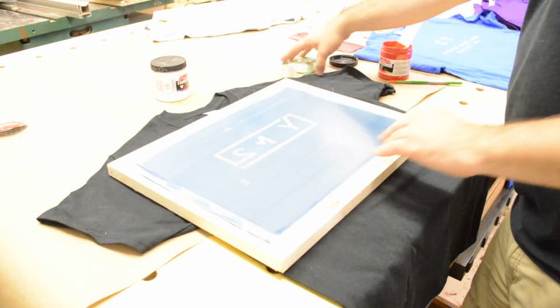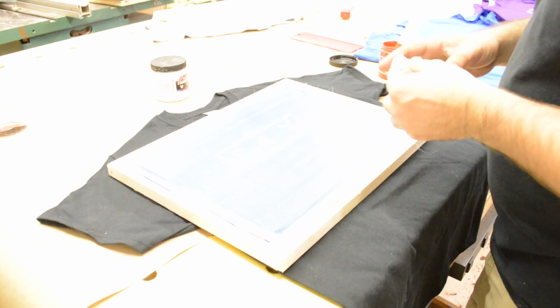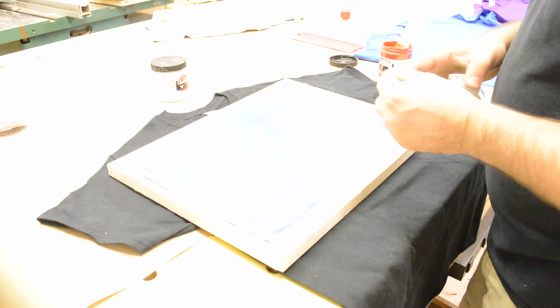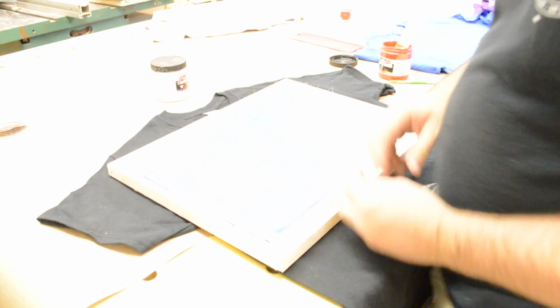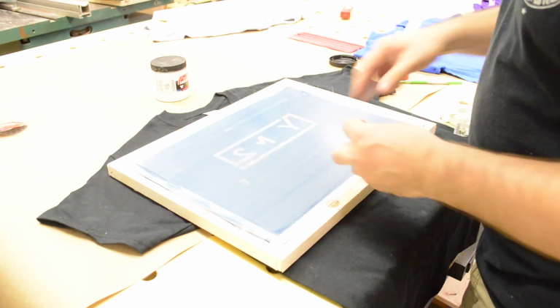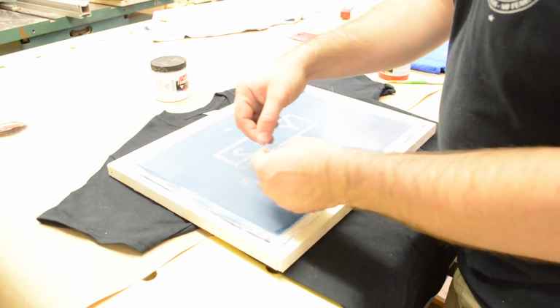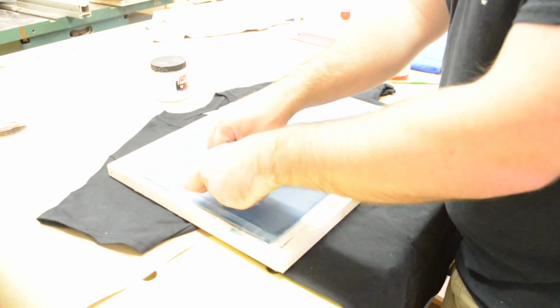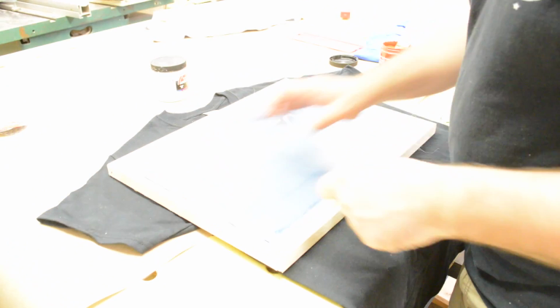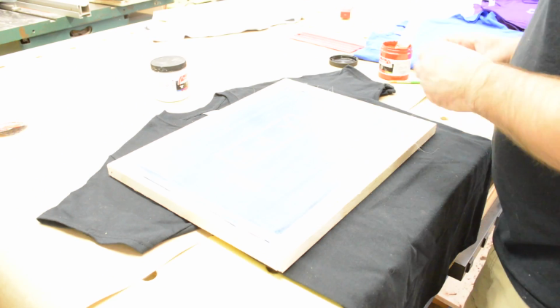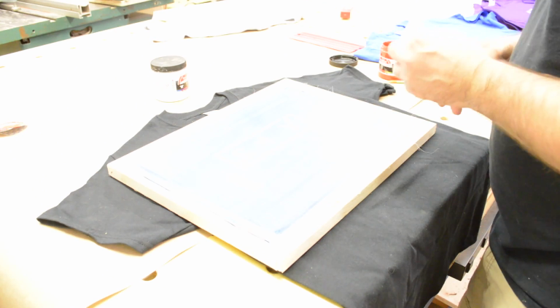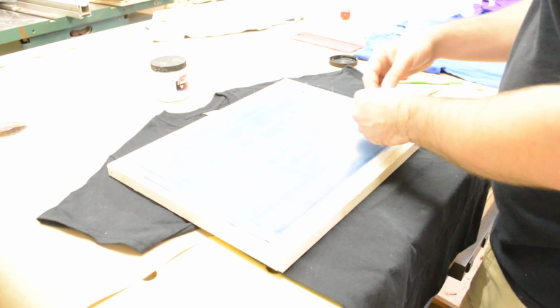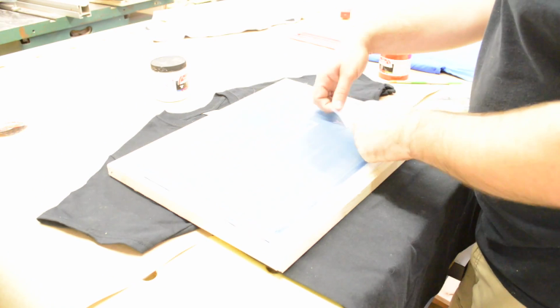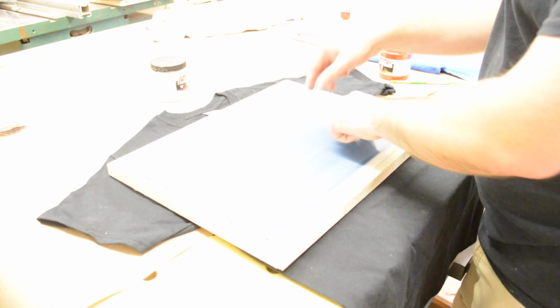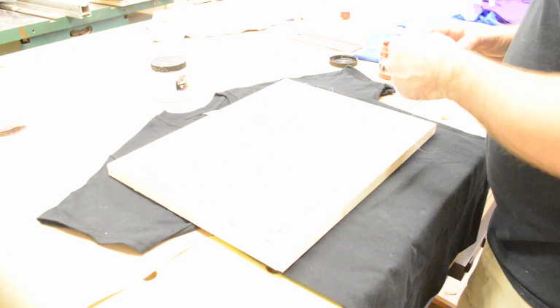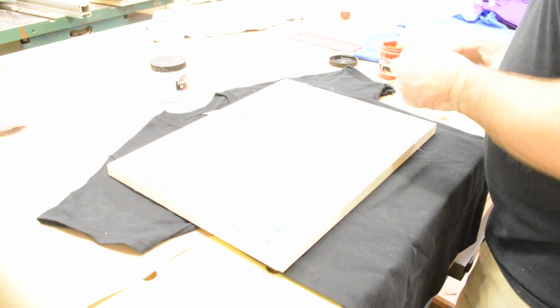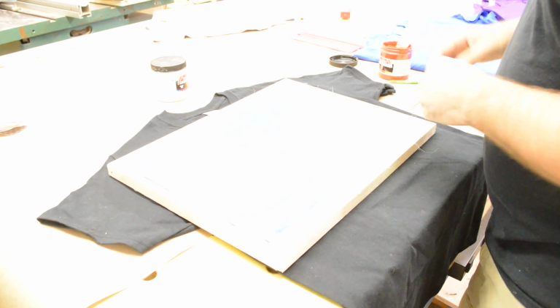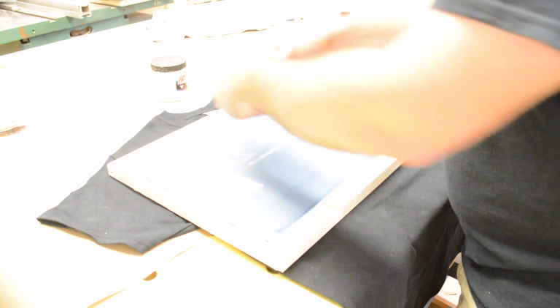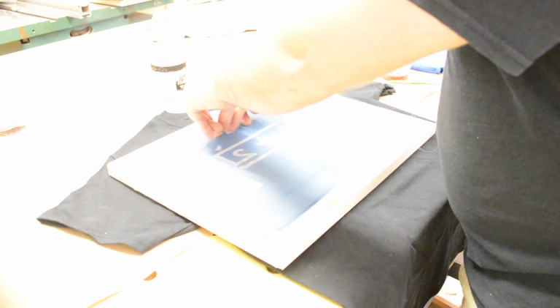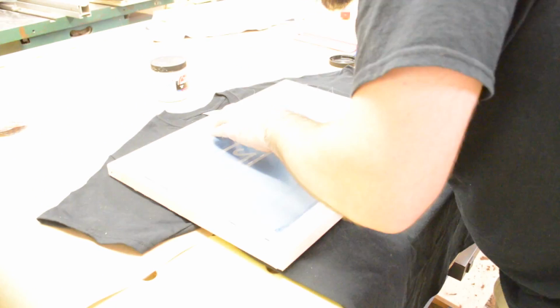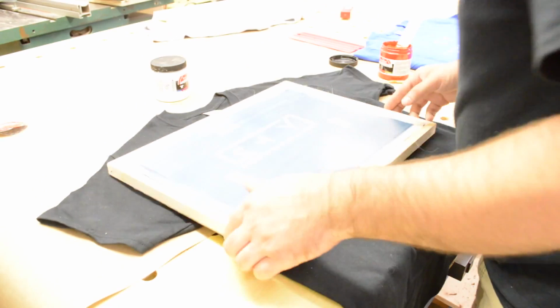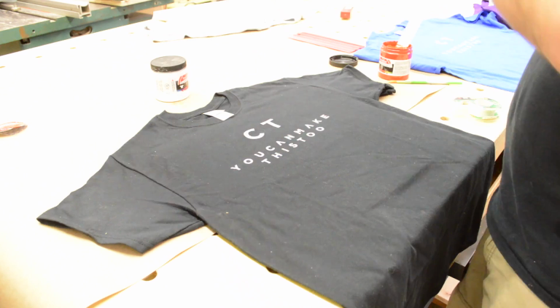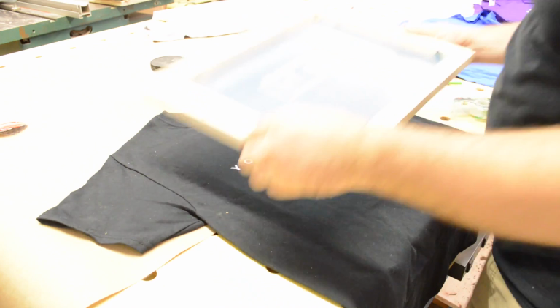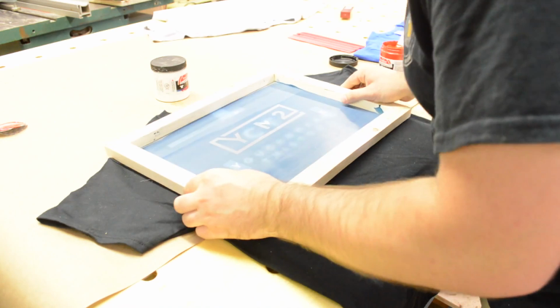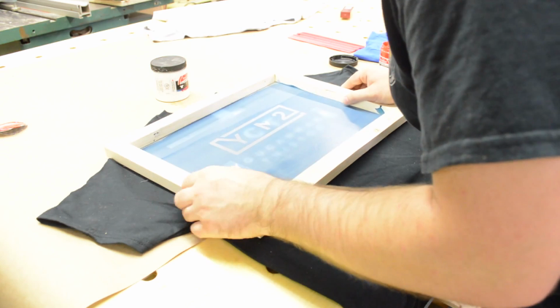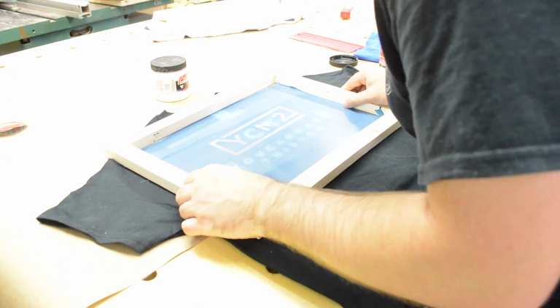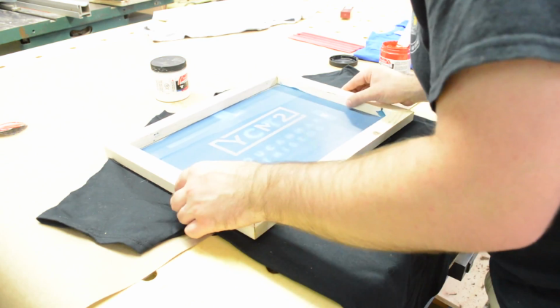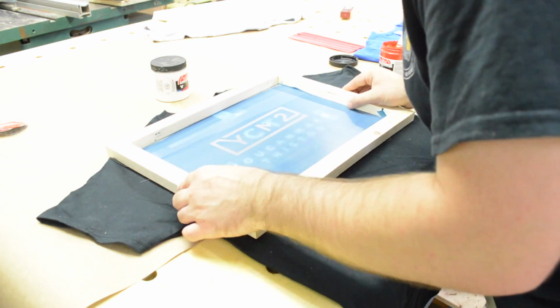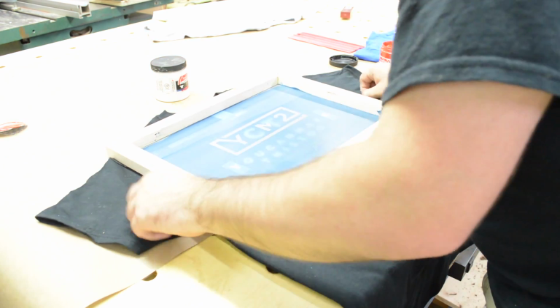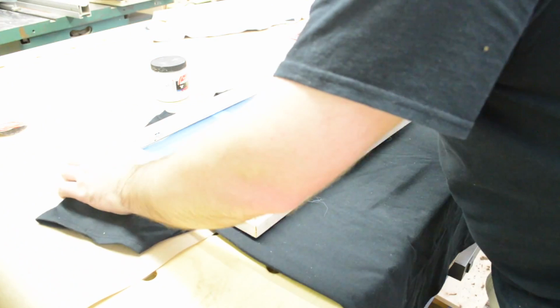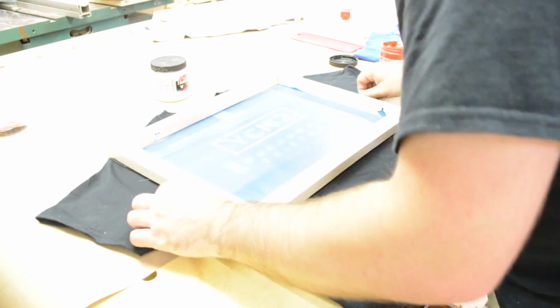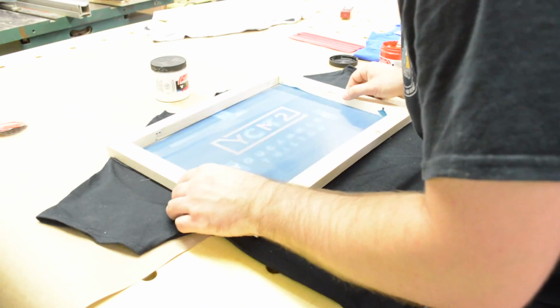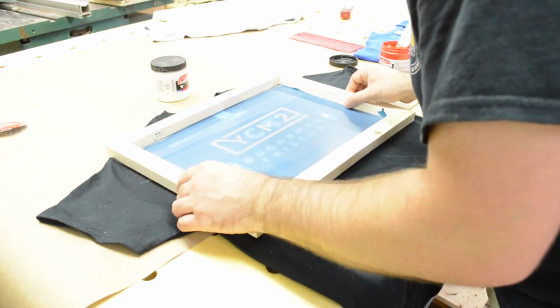On the red screen I burned 2 extra letters from the text to help me line the image up. I don't want any red ink to go through those, so I just put scotch tape on the back to block the ink.